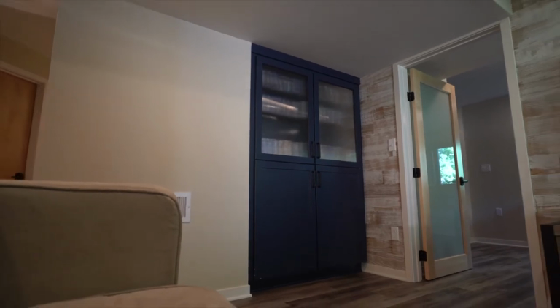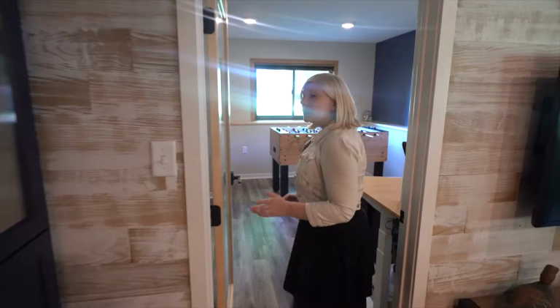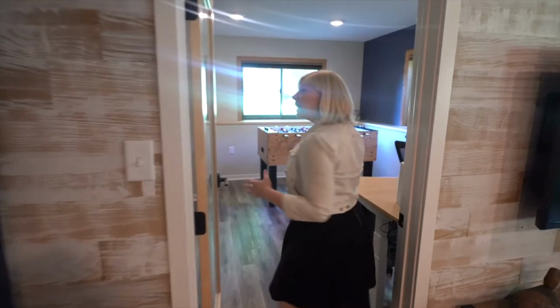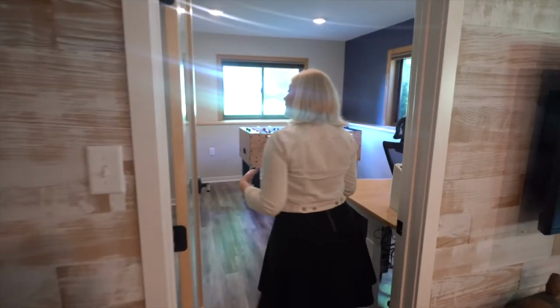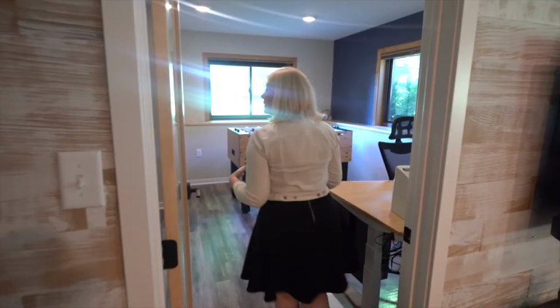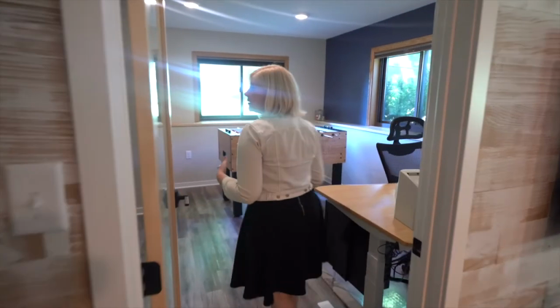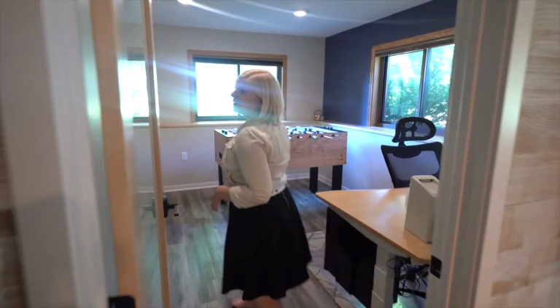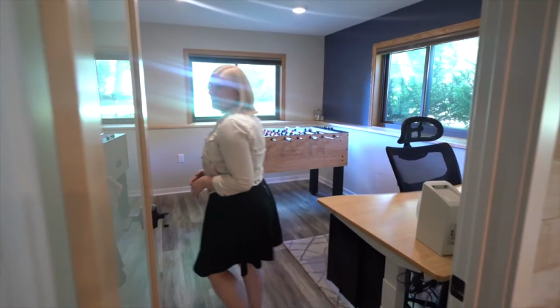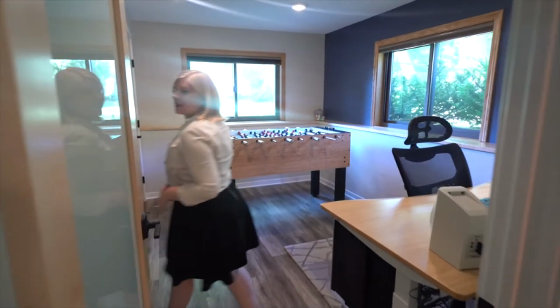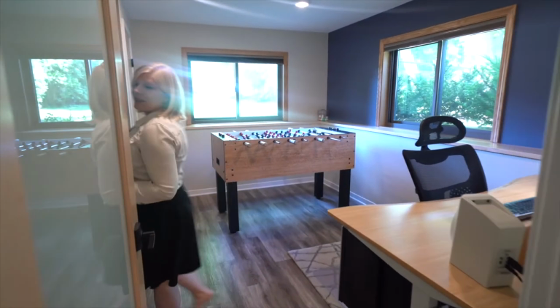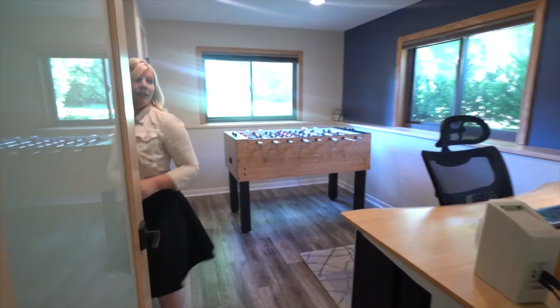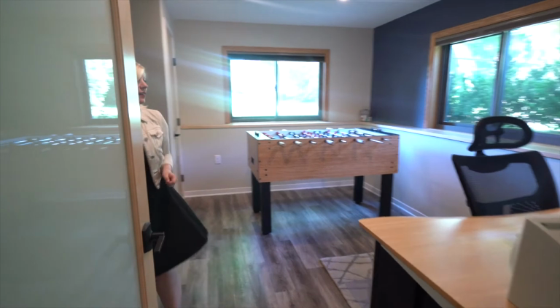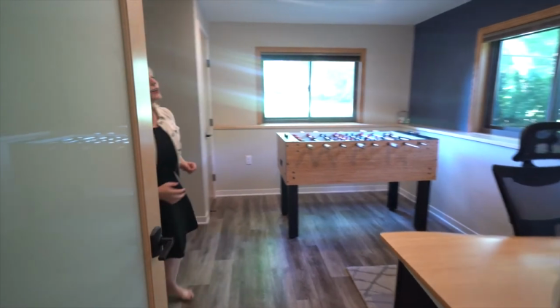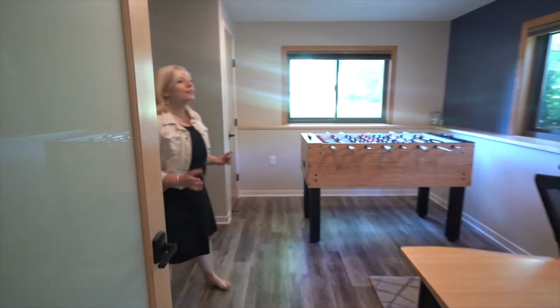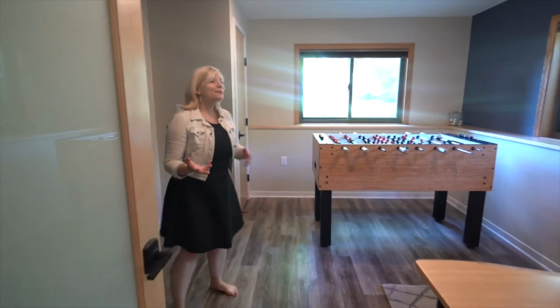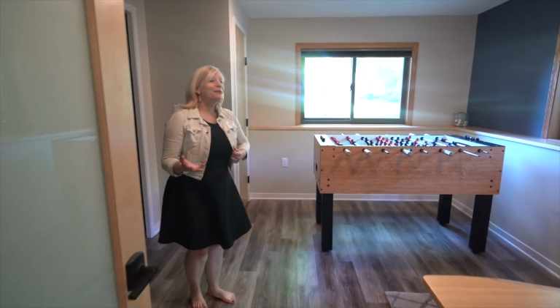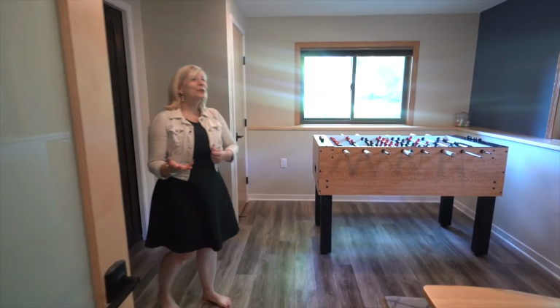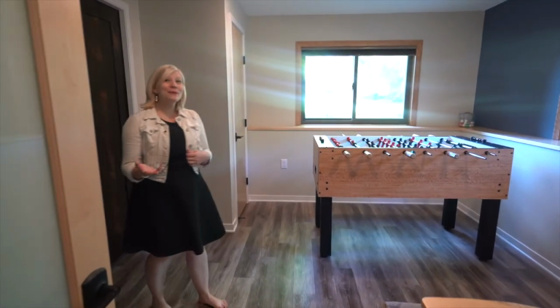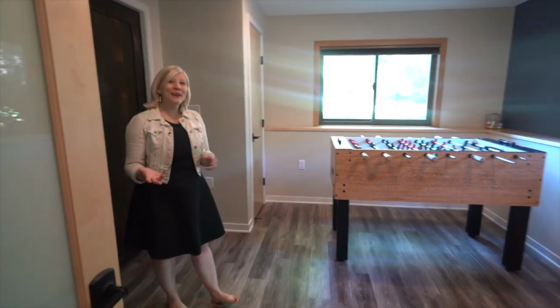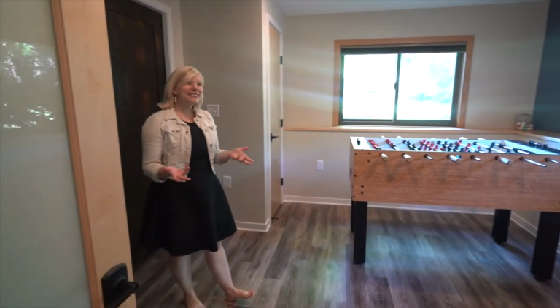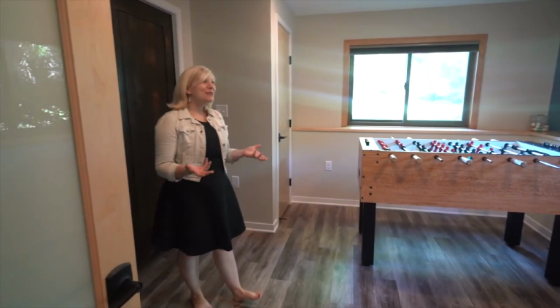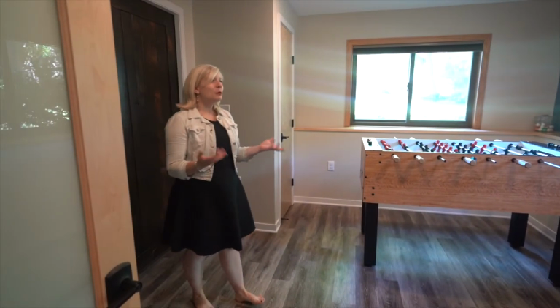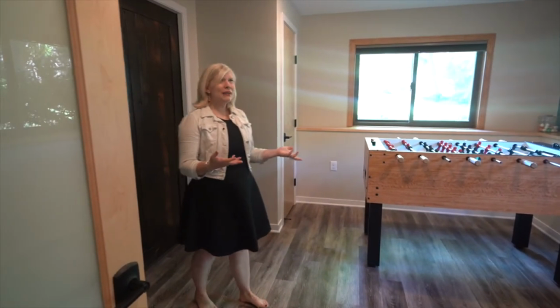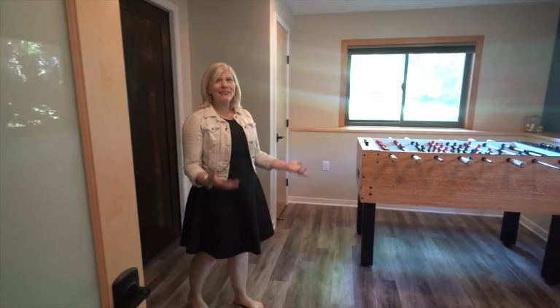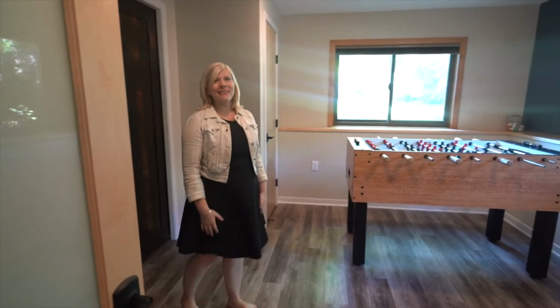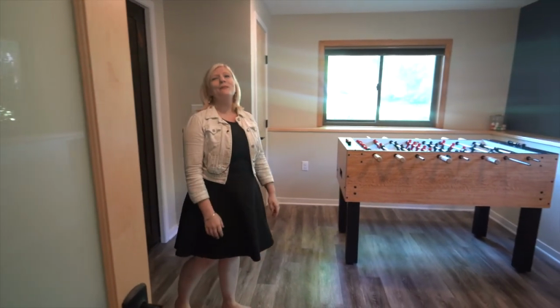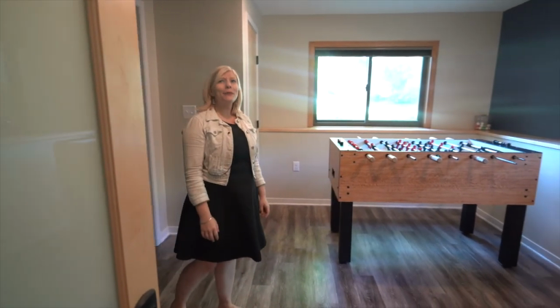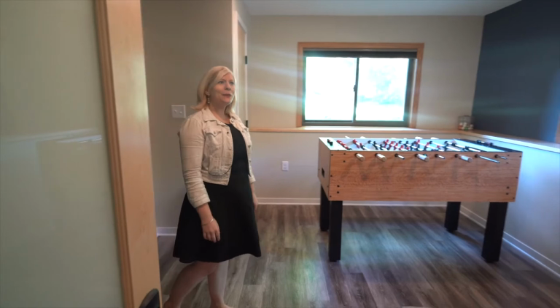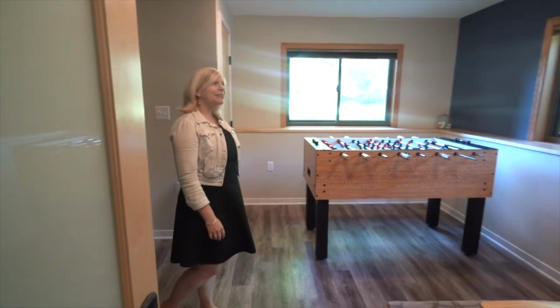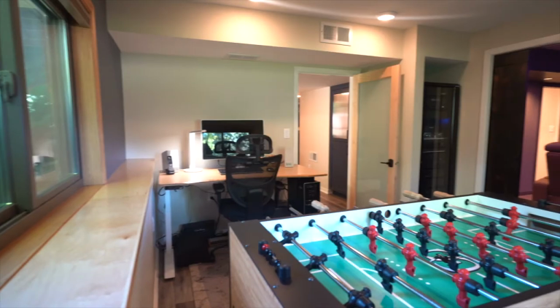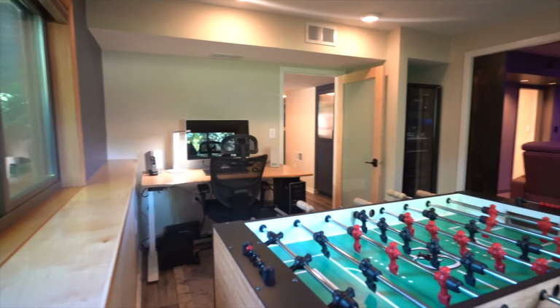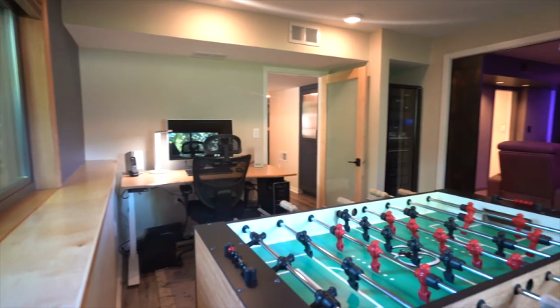Moving into the office, this is sort of a dual-purpose space. Most basements need to be multi-purpose, and this is no exception.